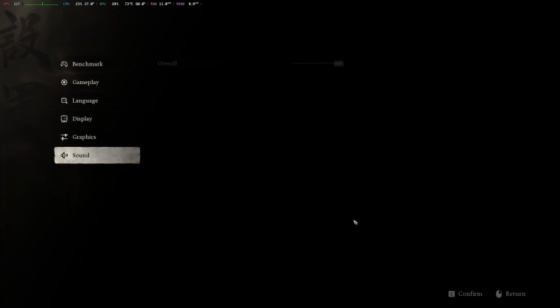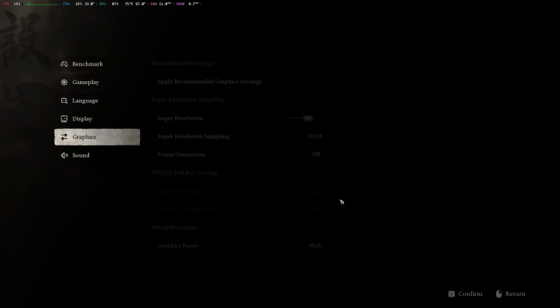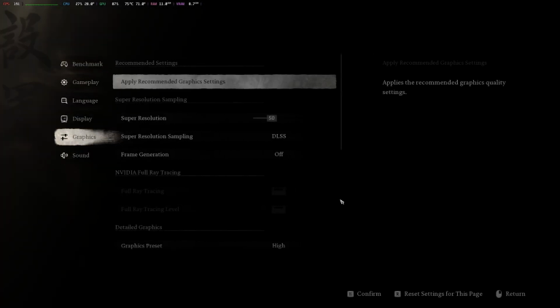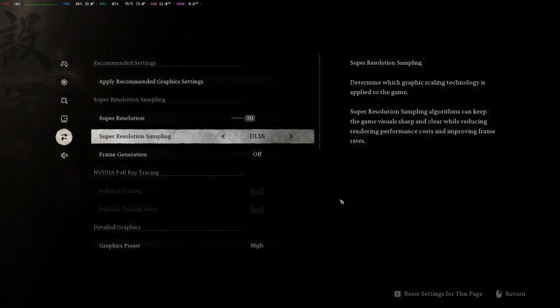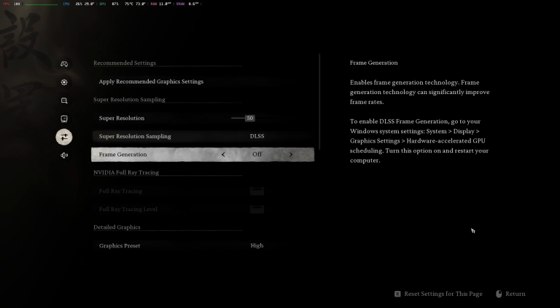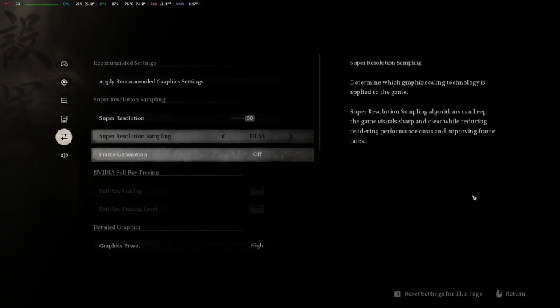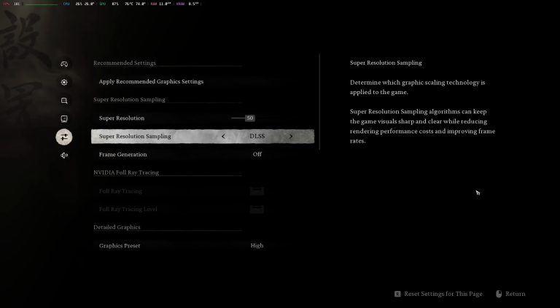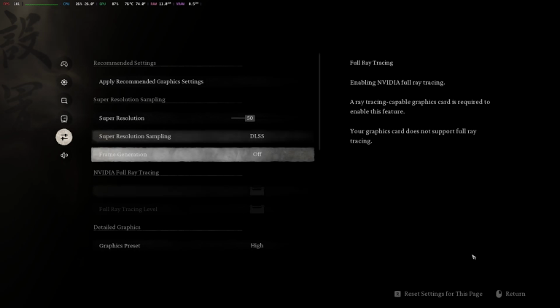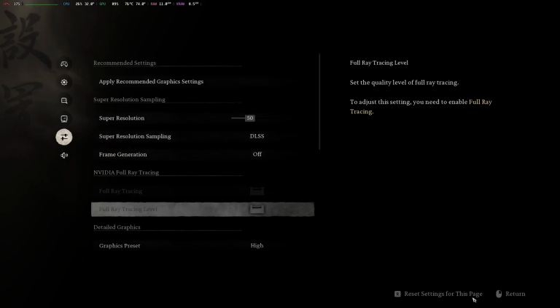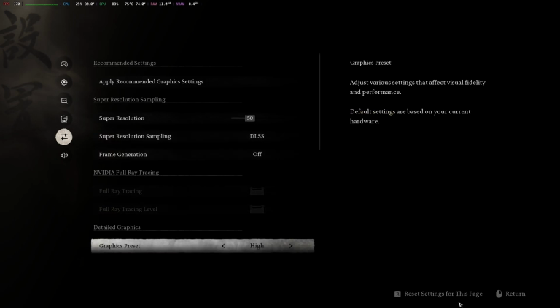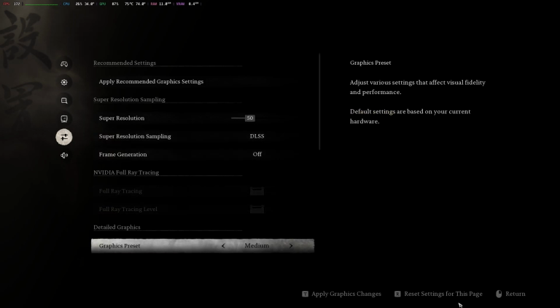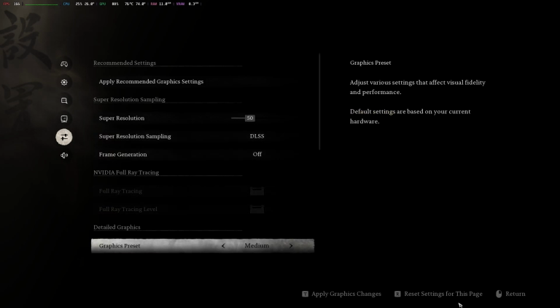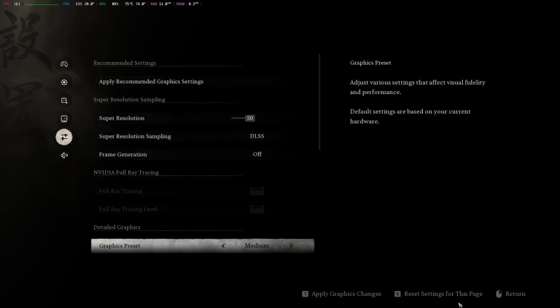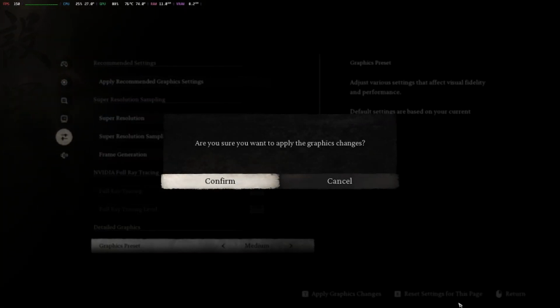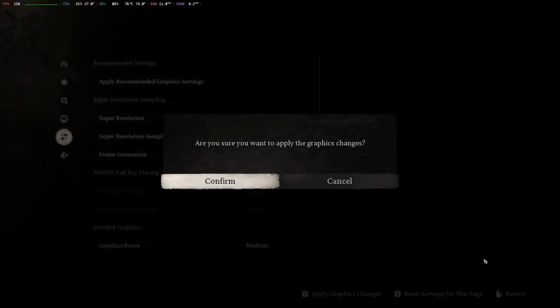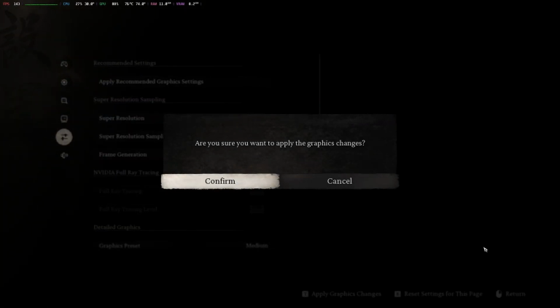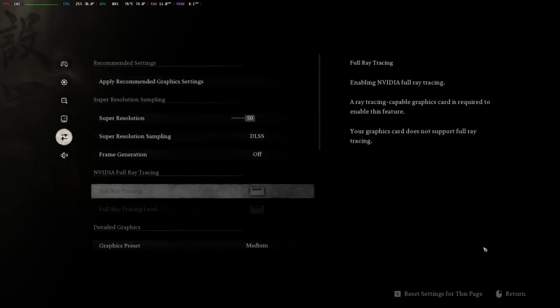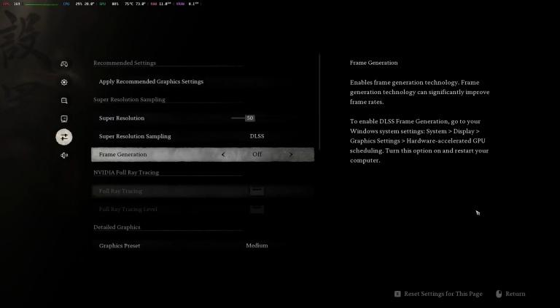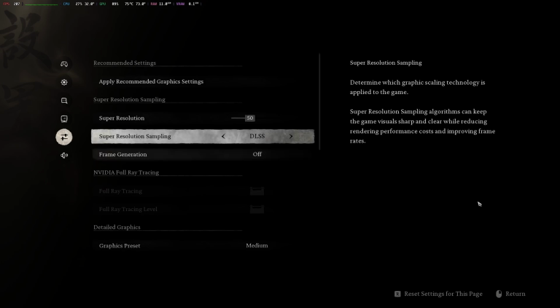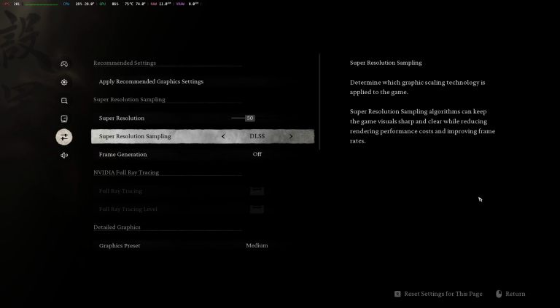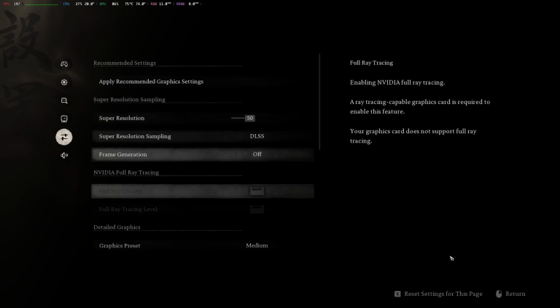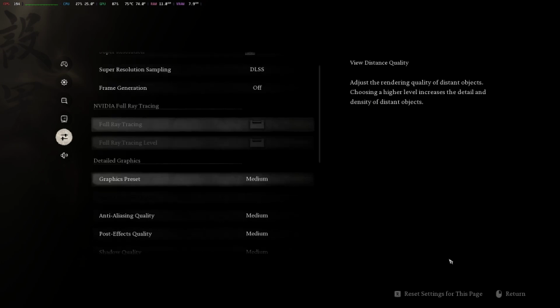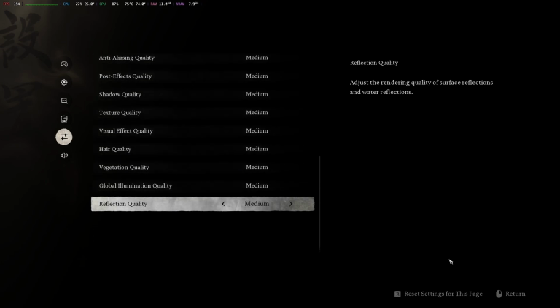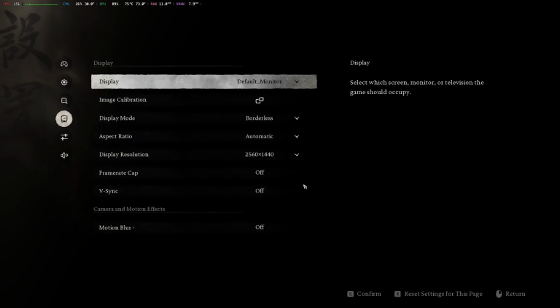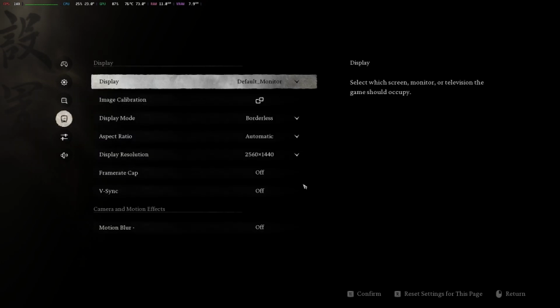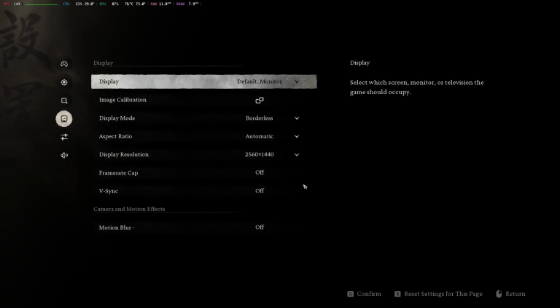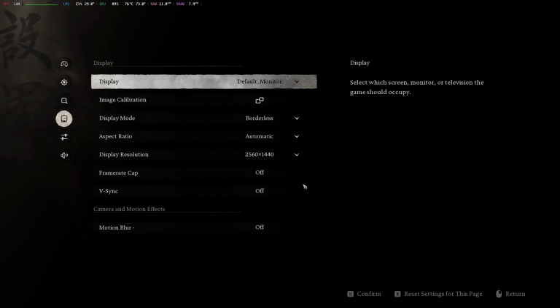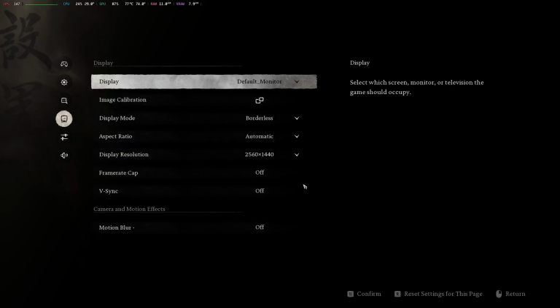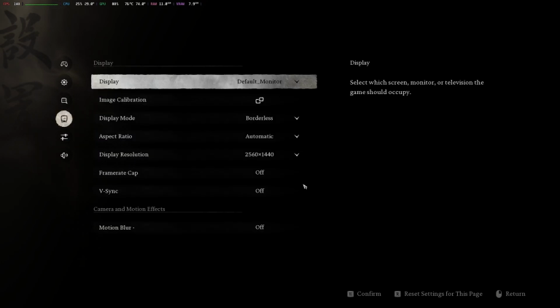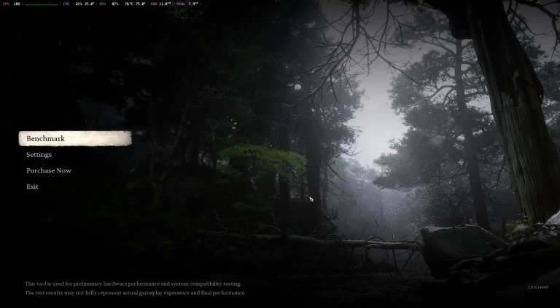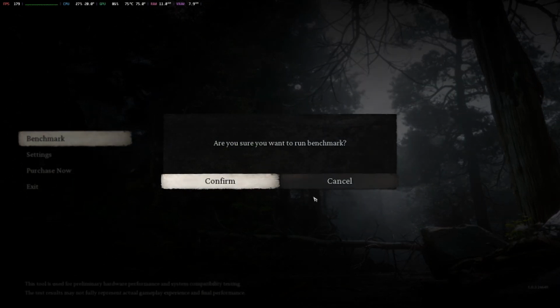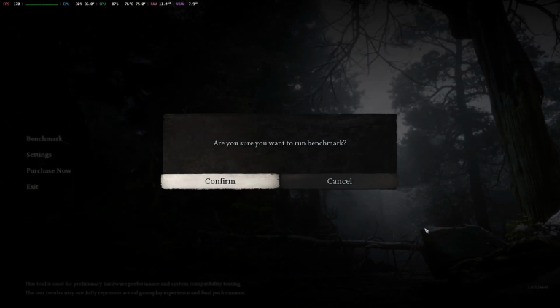For comparison, I need the exact same settings as my DX12 test. So I'll set the graphics preset to medium, enable DLSS performance mode, turn off frame gen, and use 1440p resolution. Let's start the benchmark.